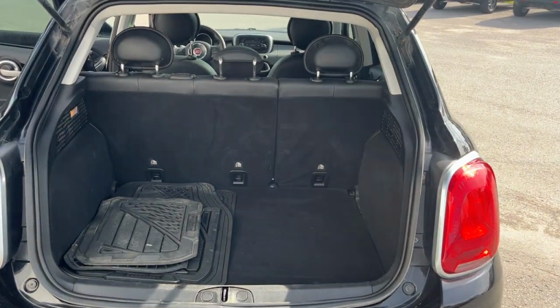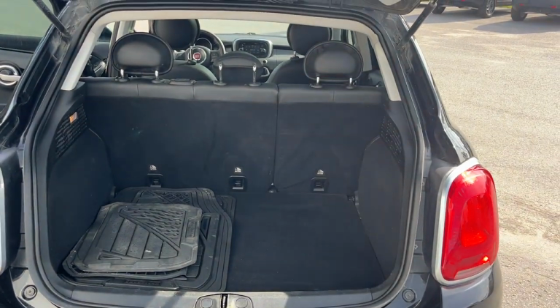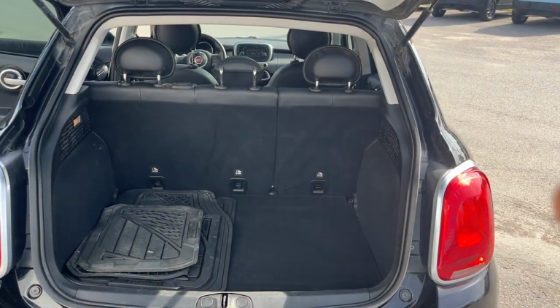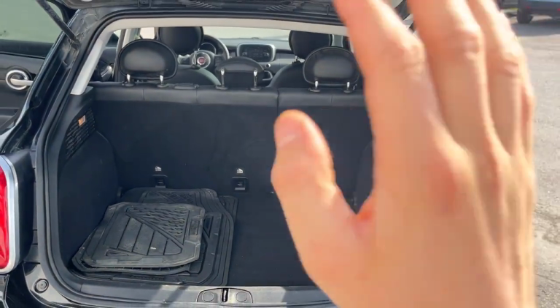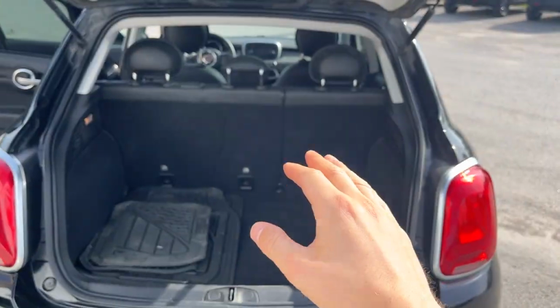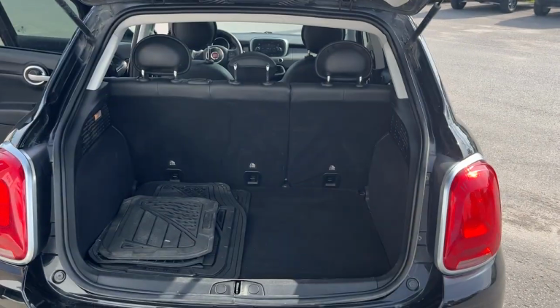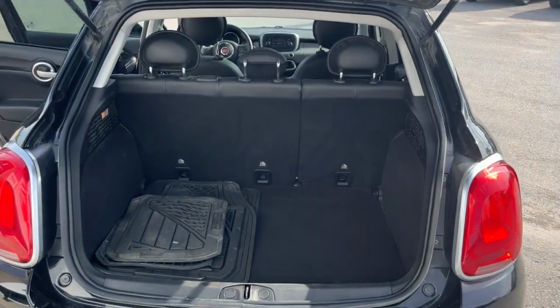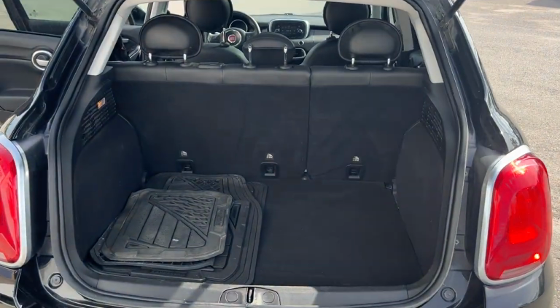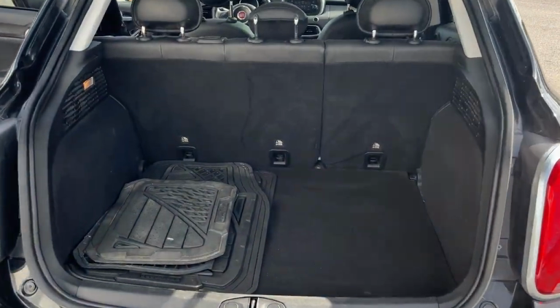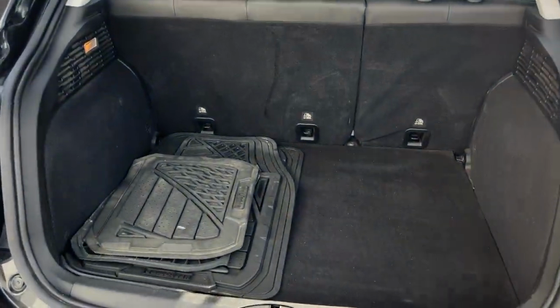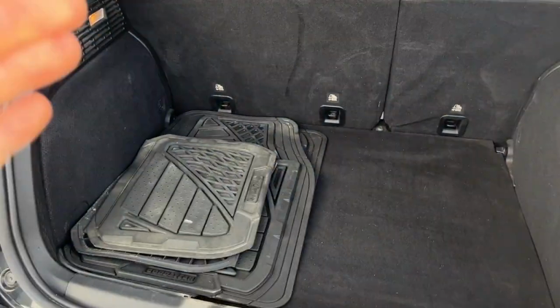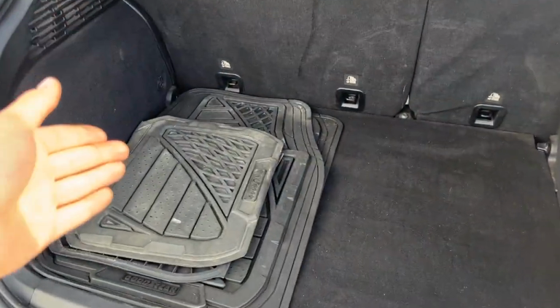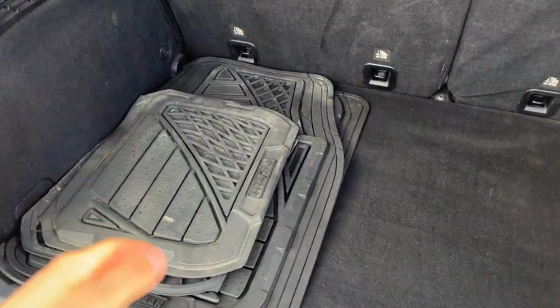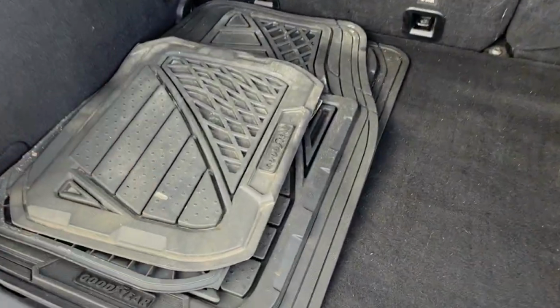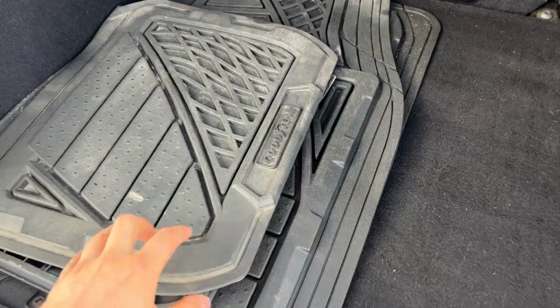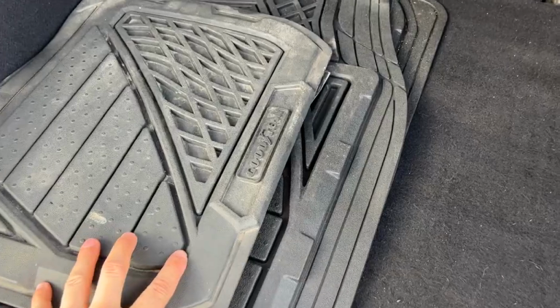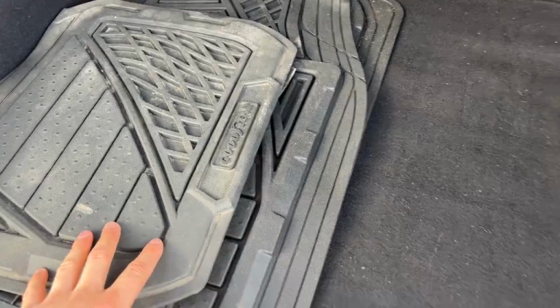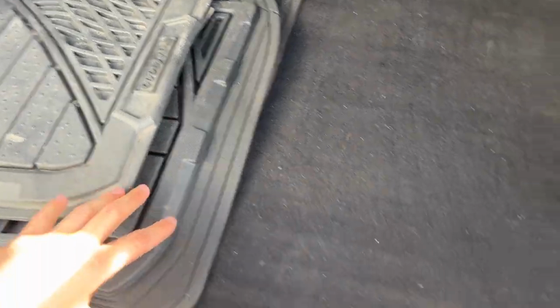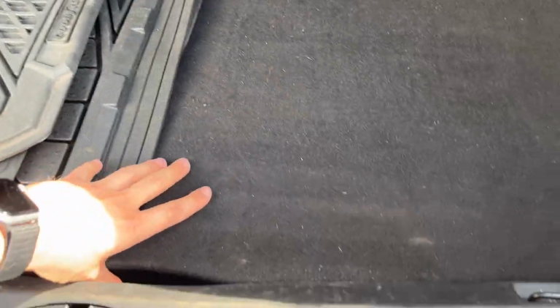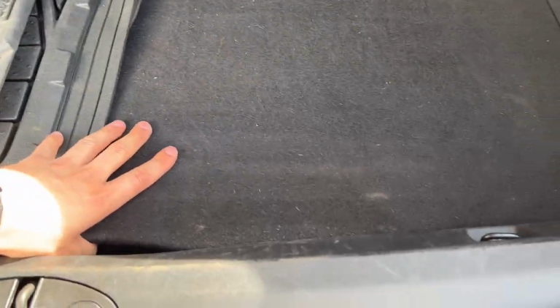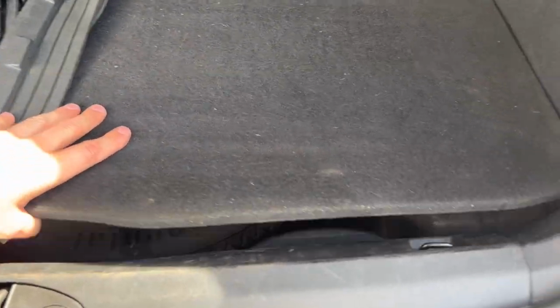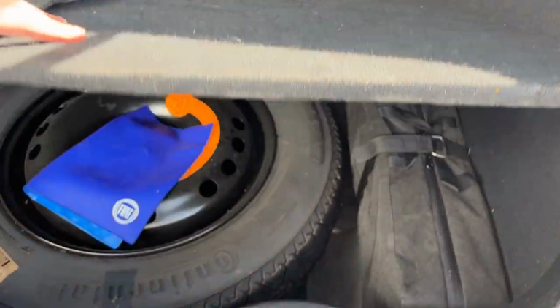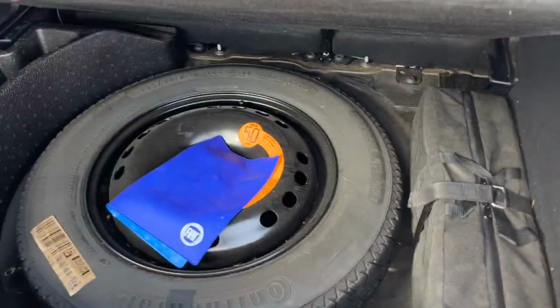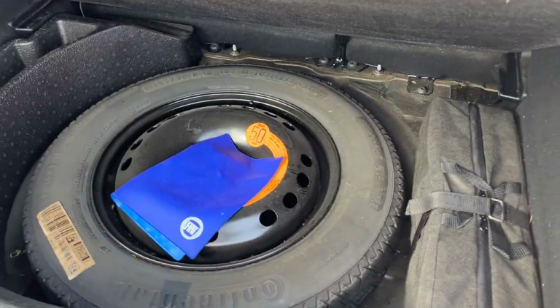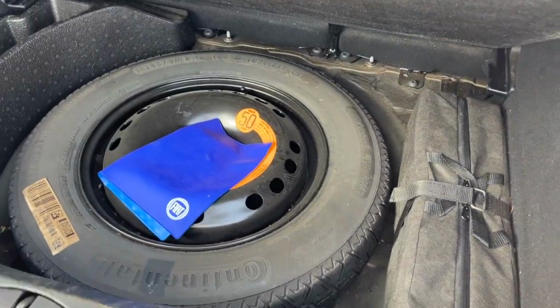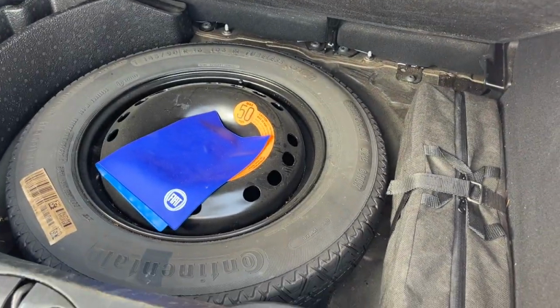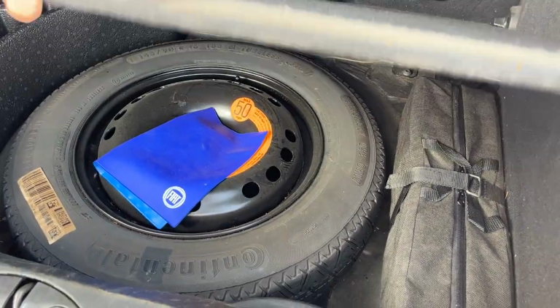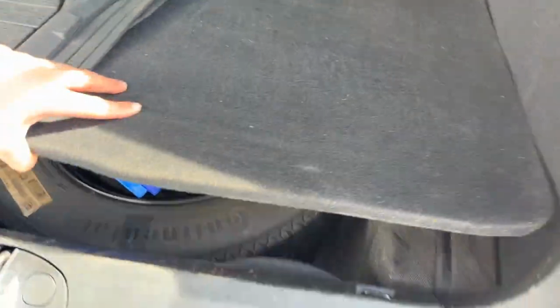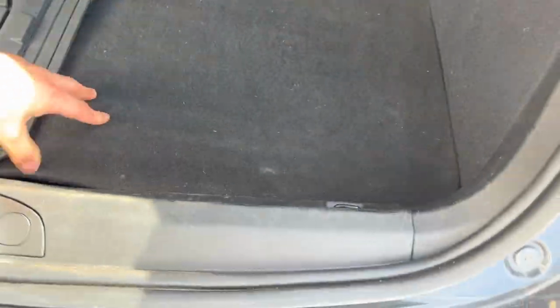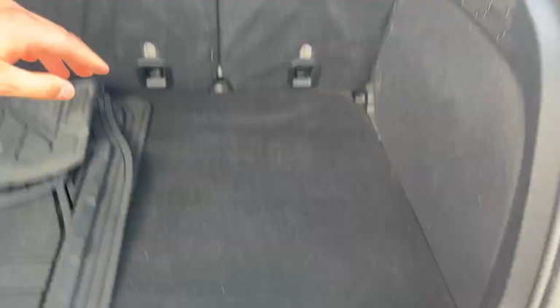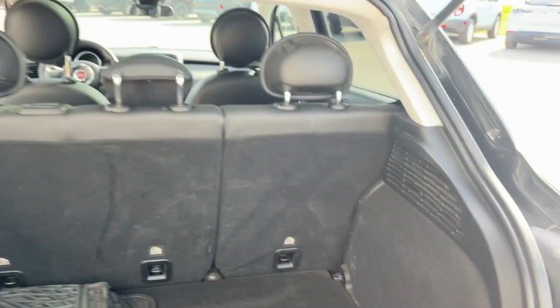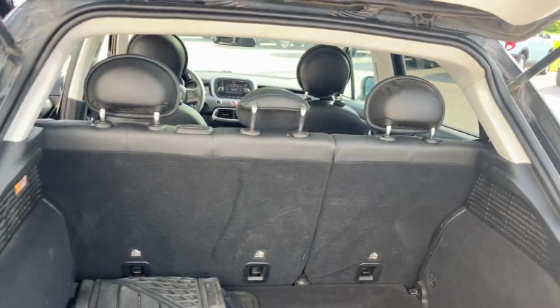You can also fold down those seats for even more storage. You do get Goodyear all-weather floor mats with this, as well as carpet mats, and then you have your spare tire underneath there.